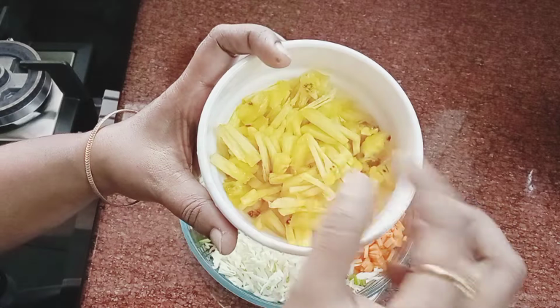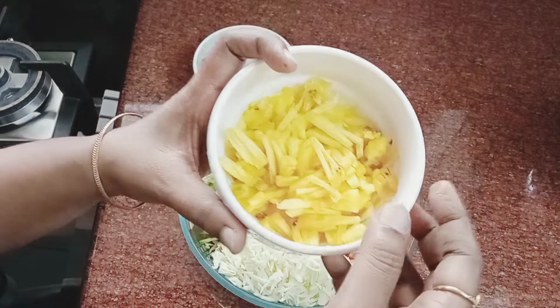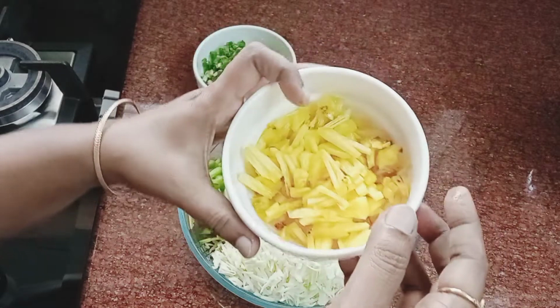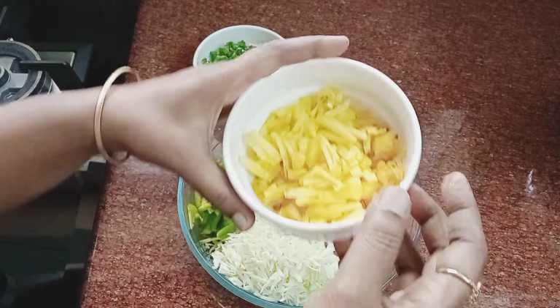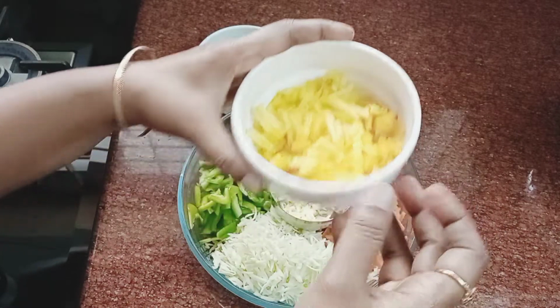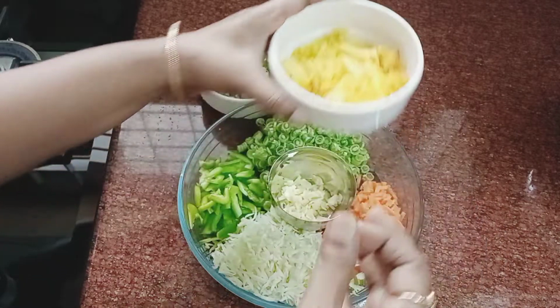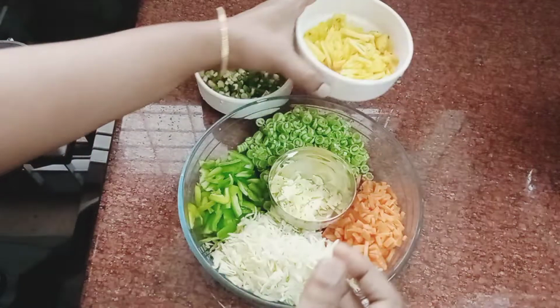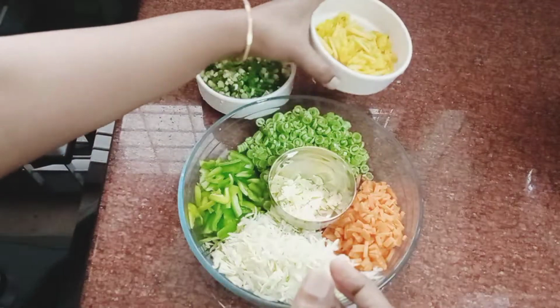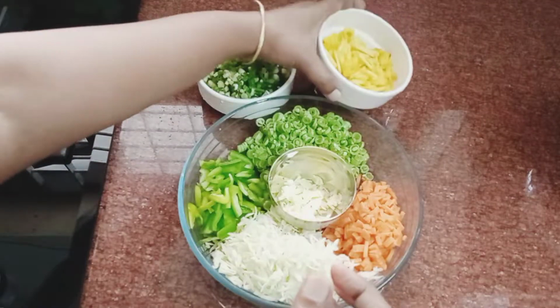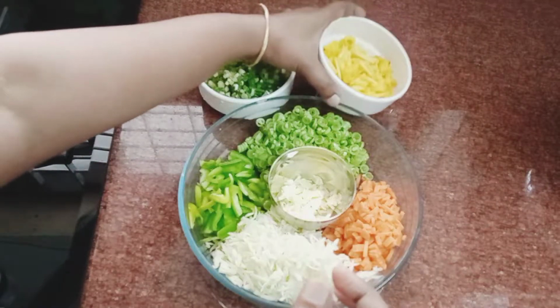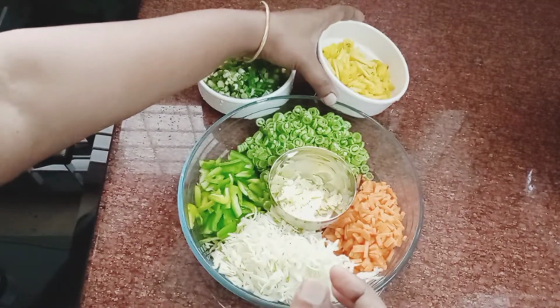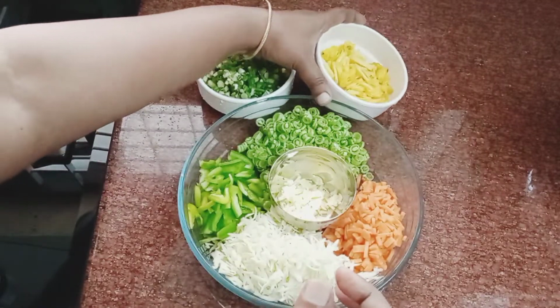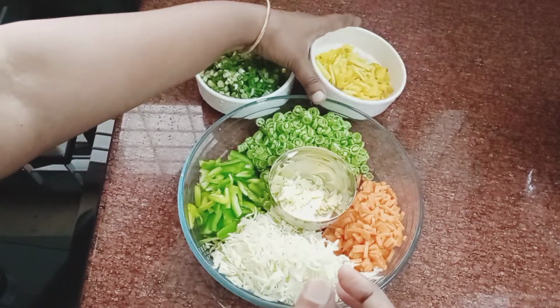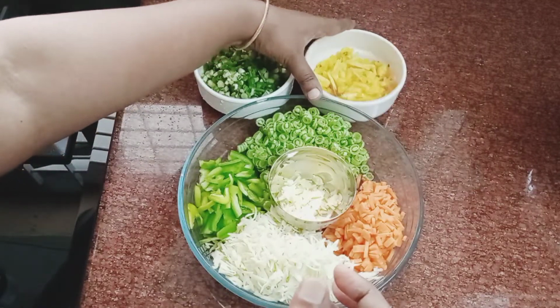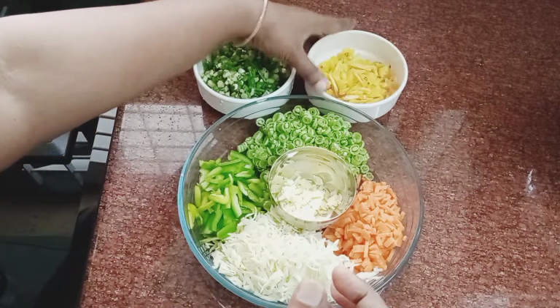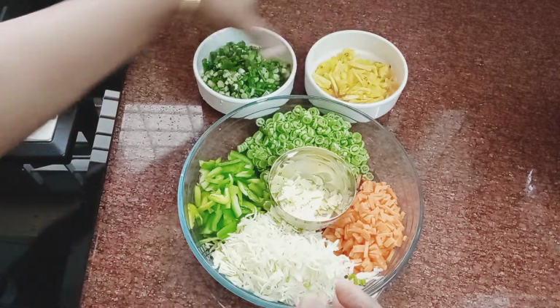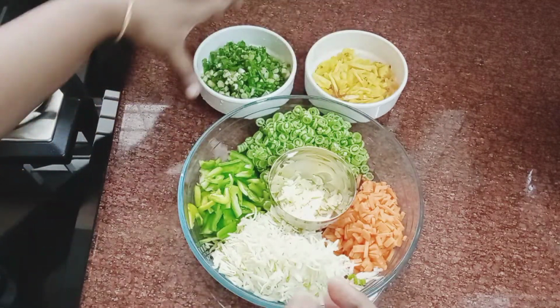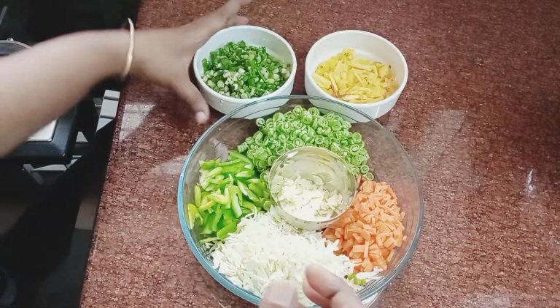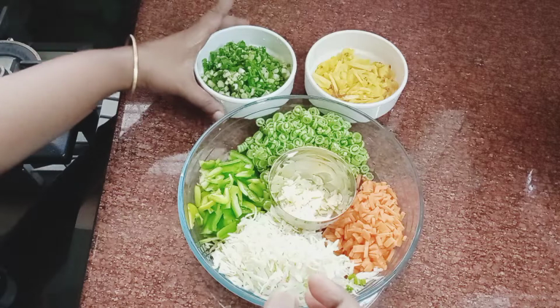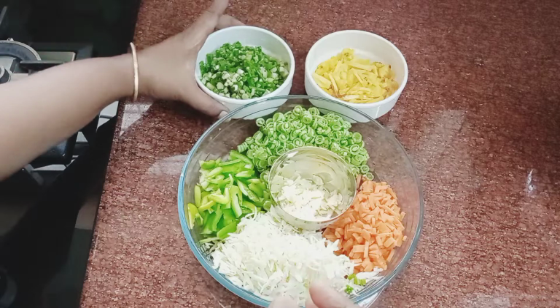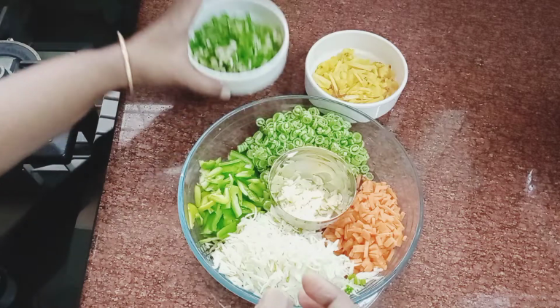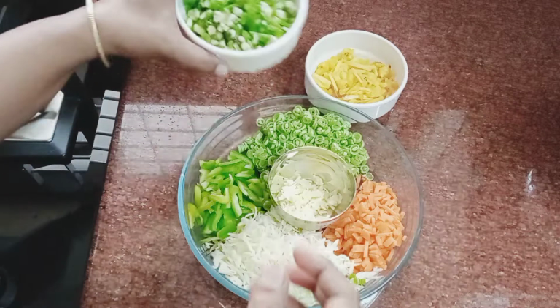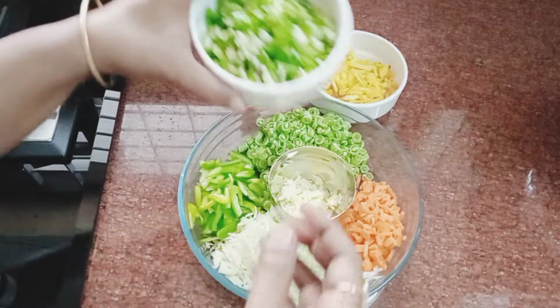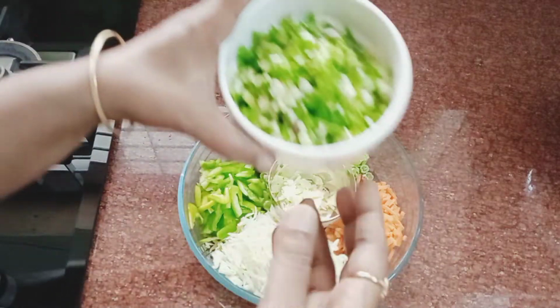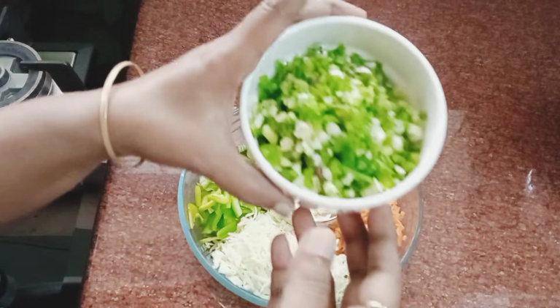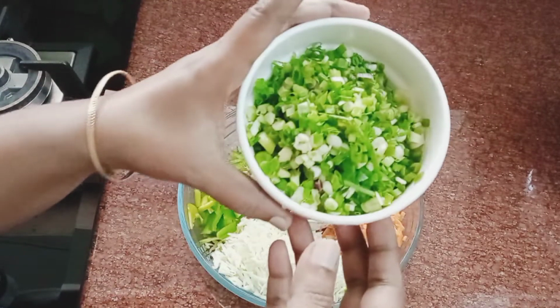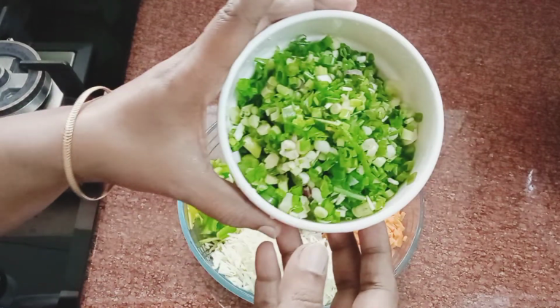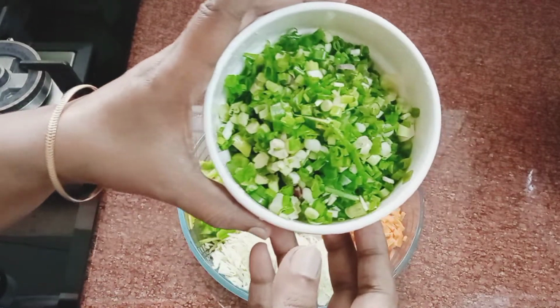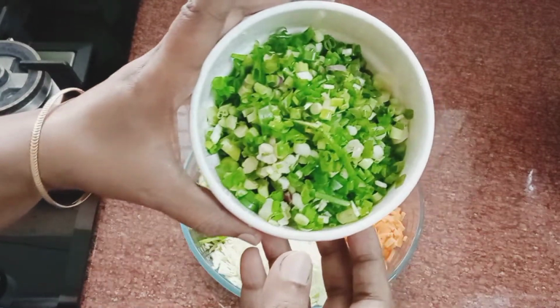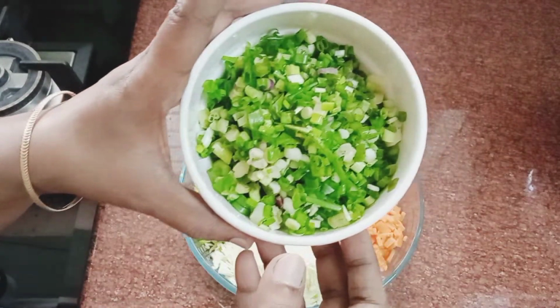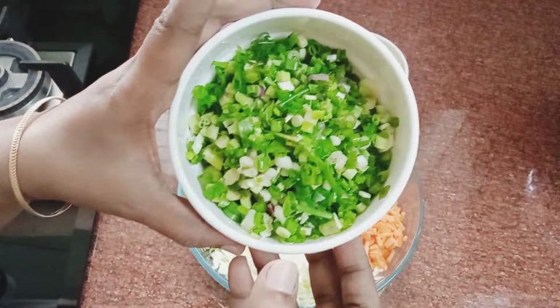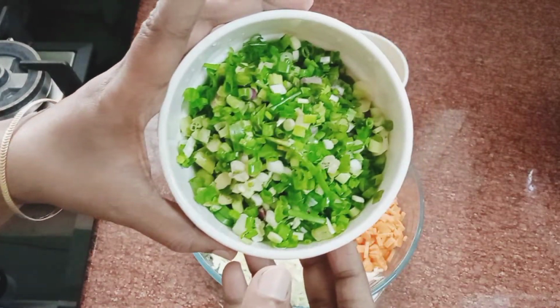If you want to add pineapple, you will cut the pineapple. You can cut the pineapple to the right size.